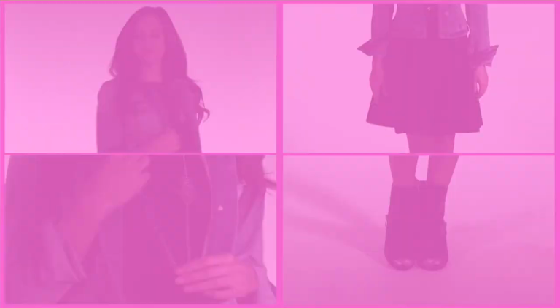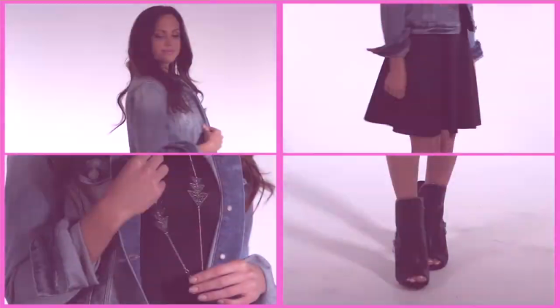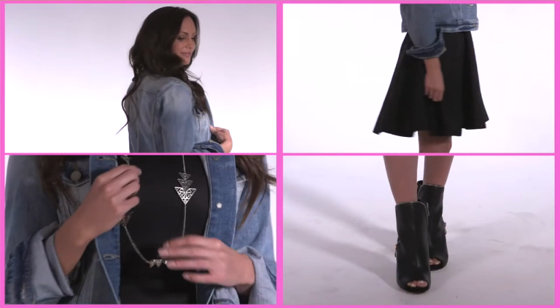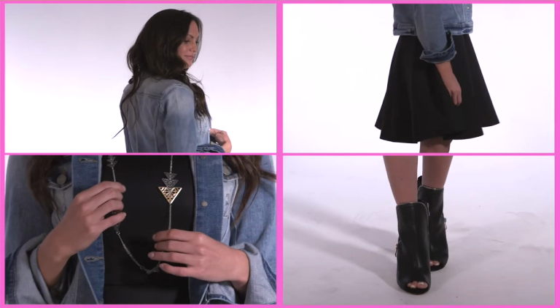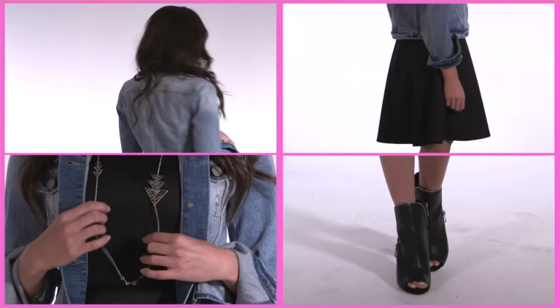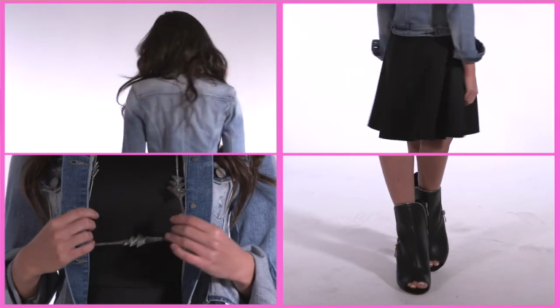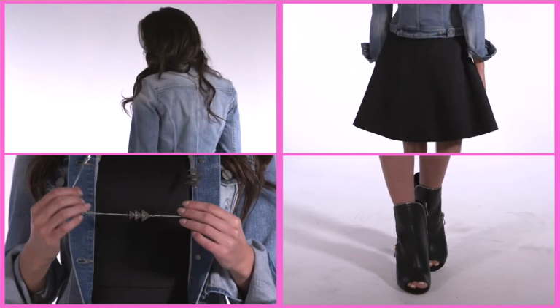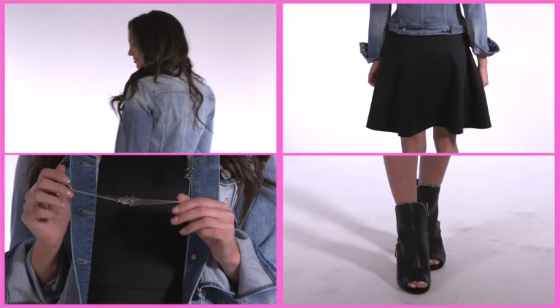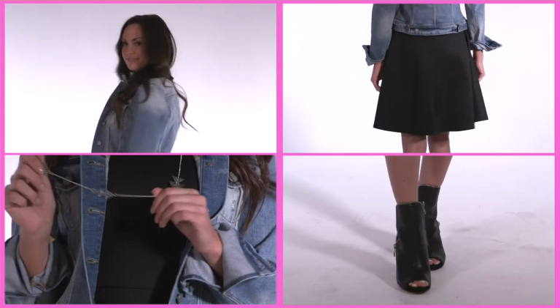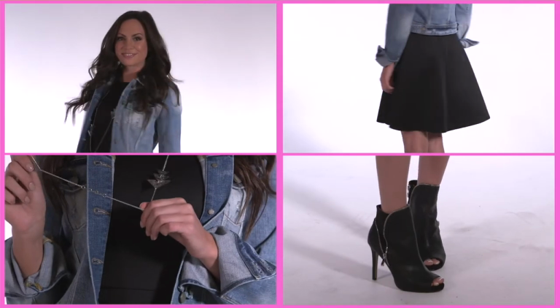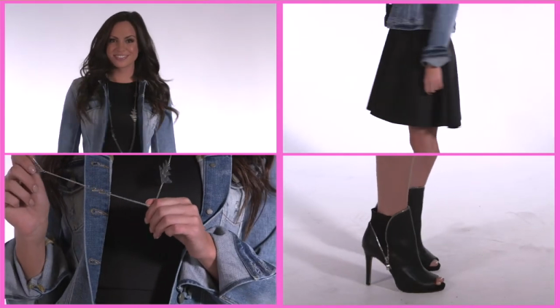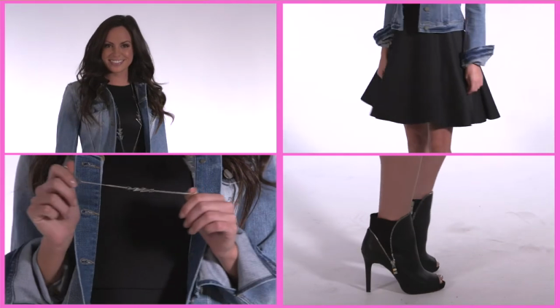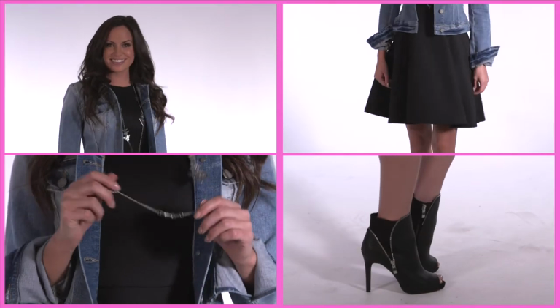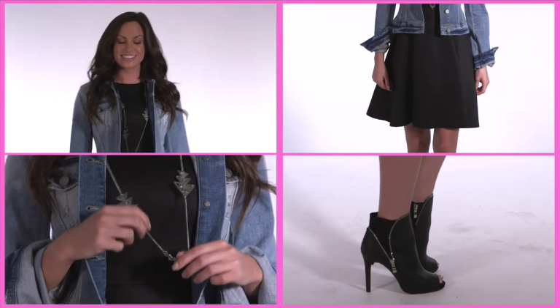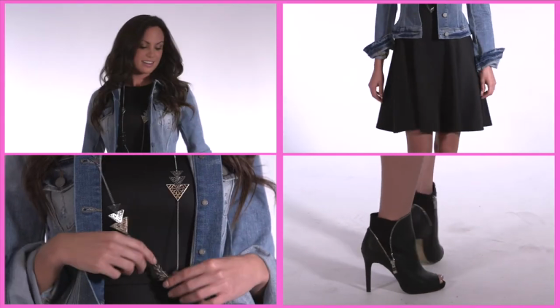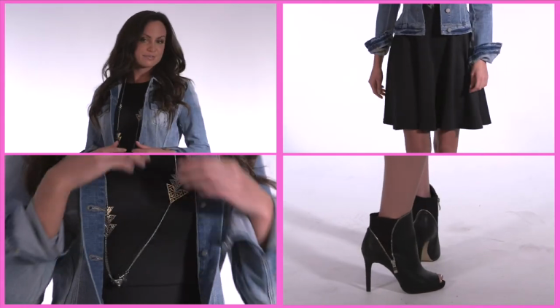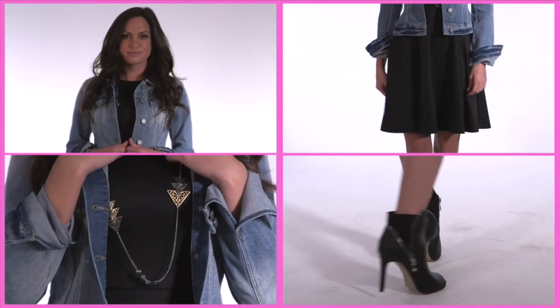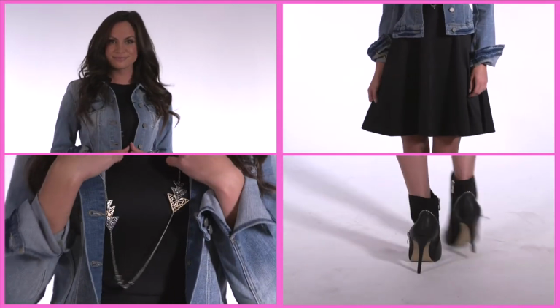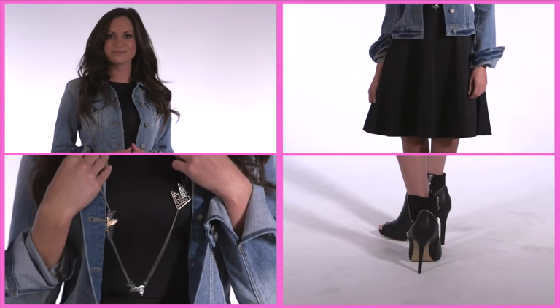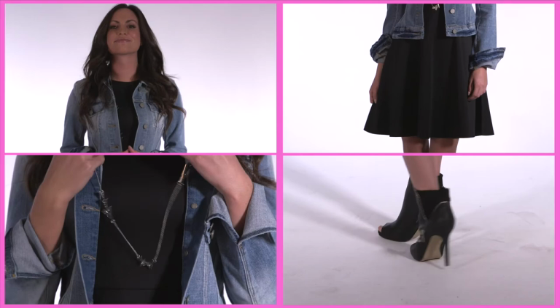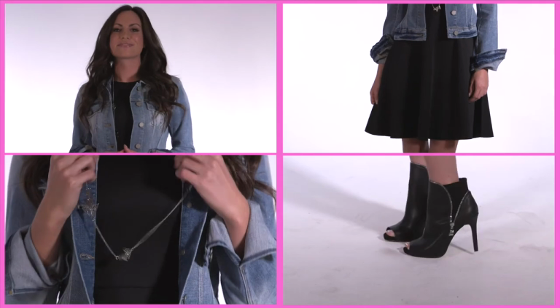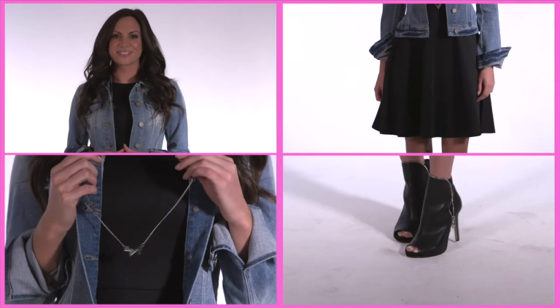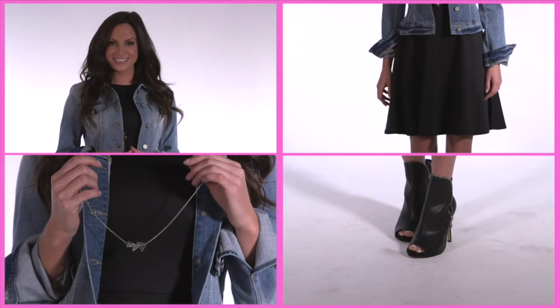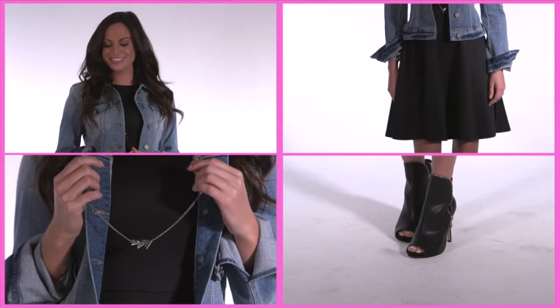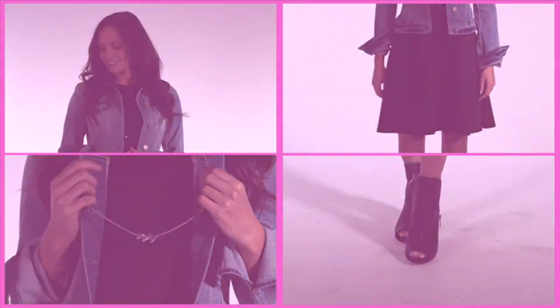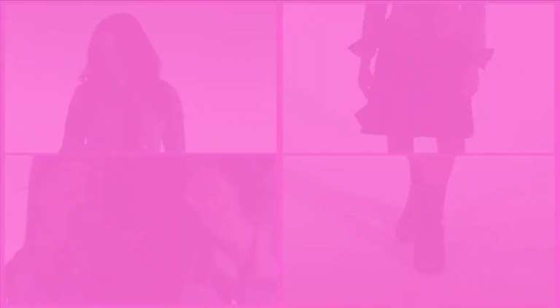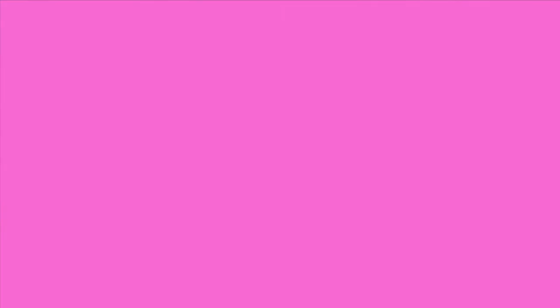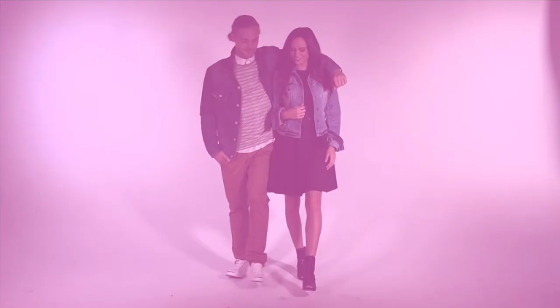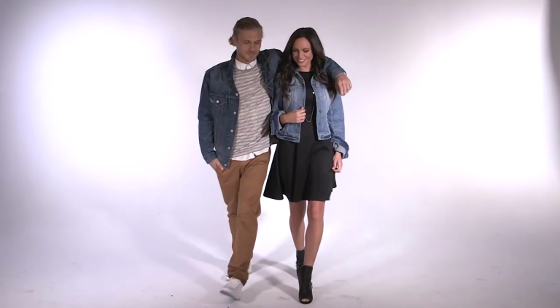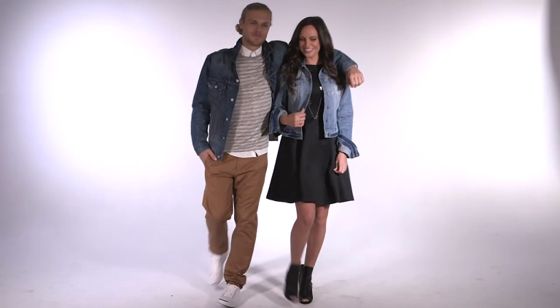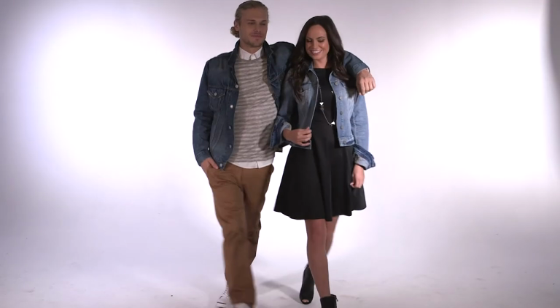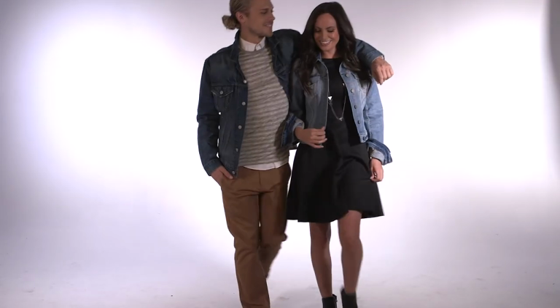Ladies, top off a flared little black dress with a cropped denim jacket and pair with some edgy high heels to spice things up. Go bold with statement jewelry and you're good to go.